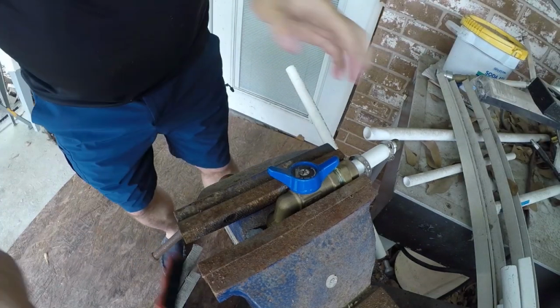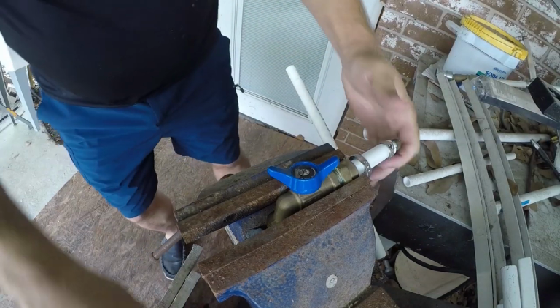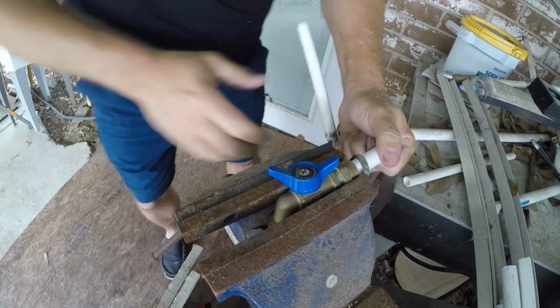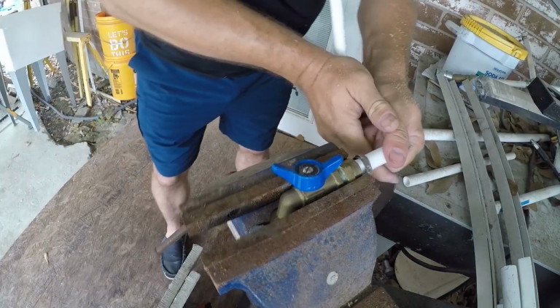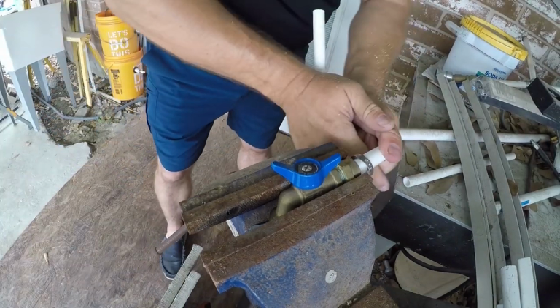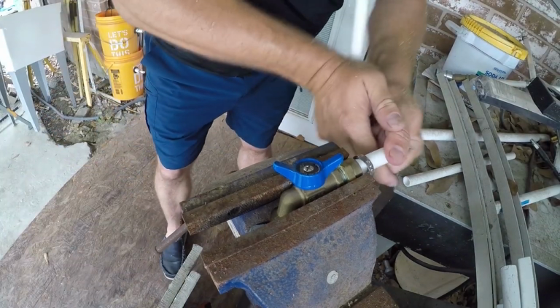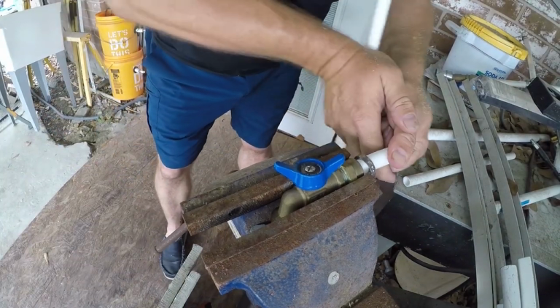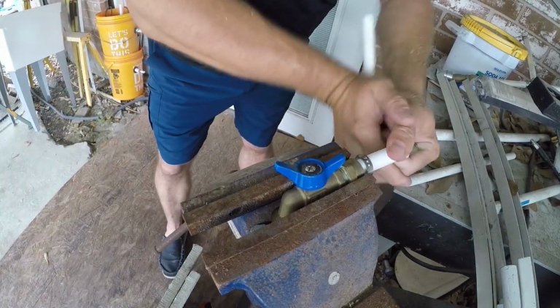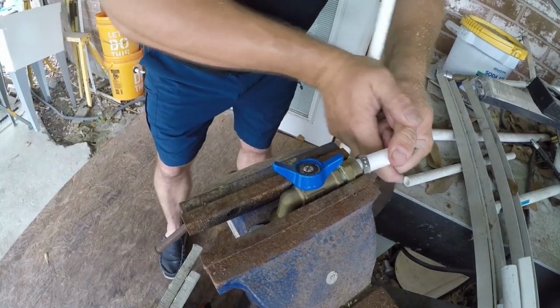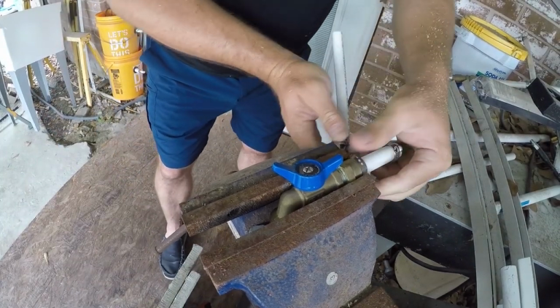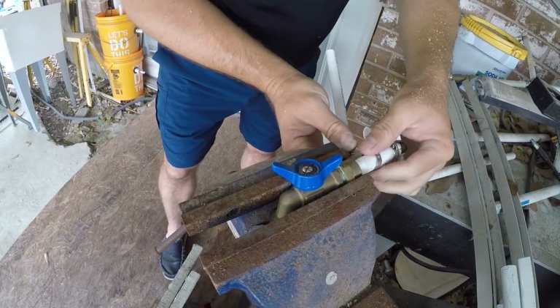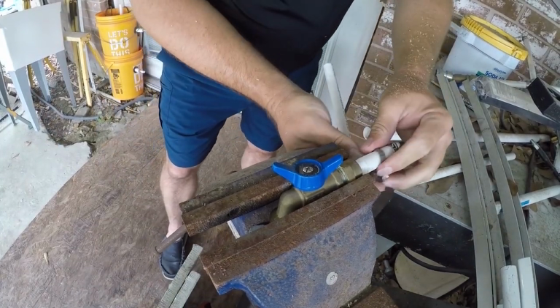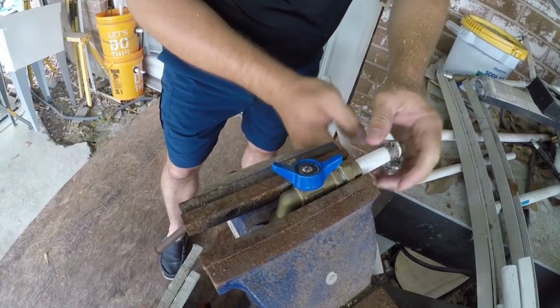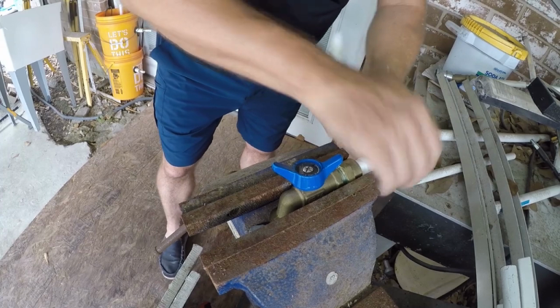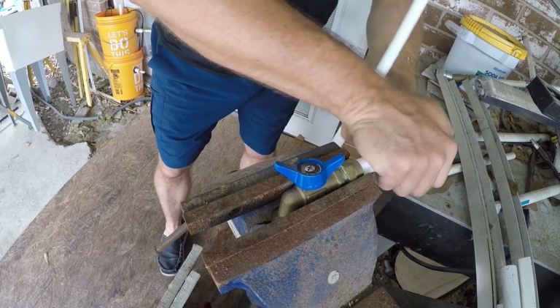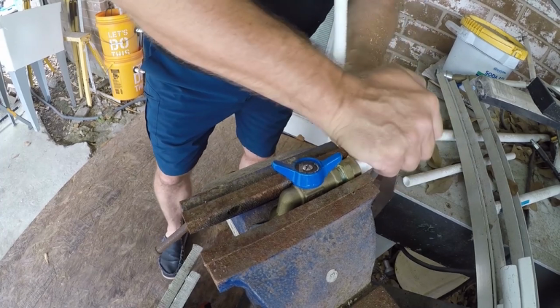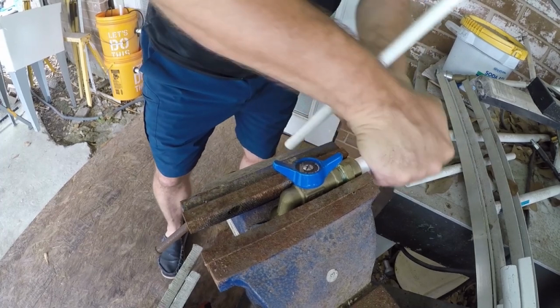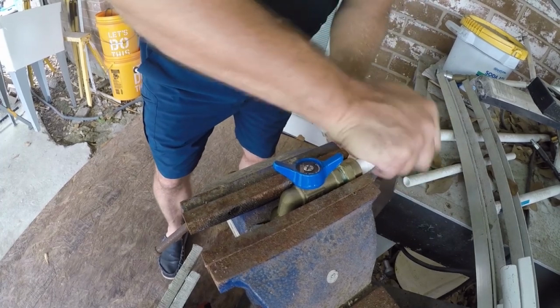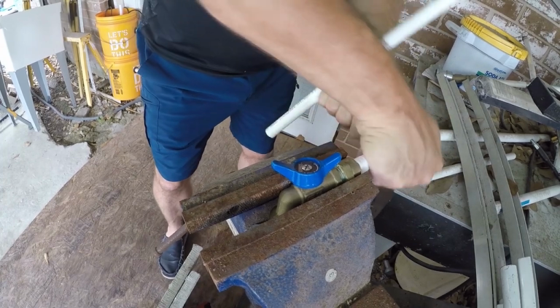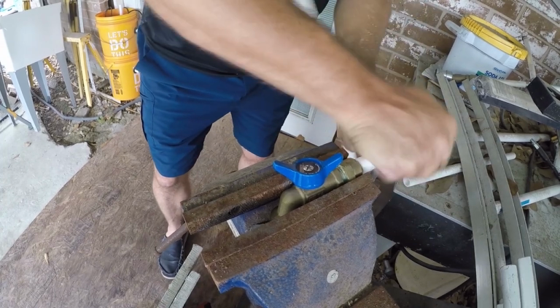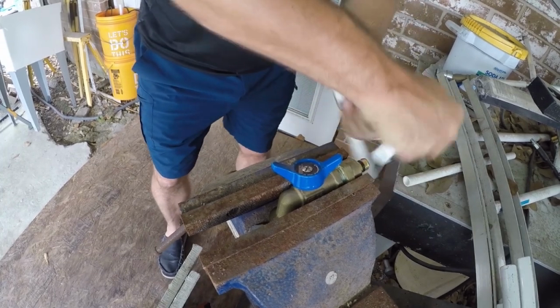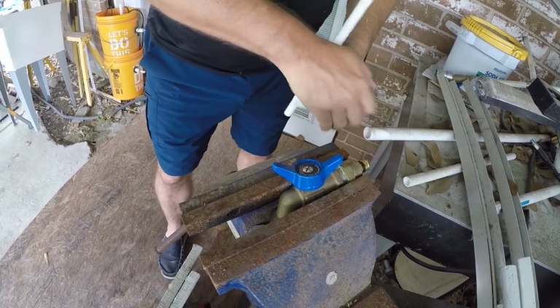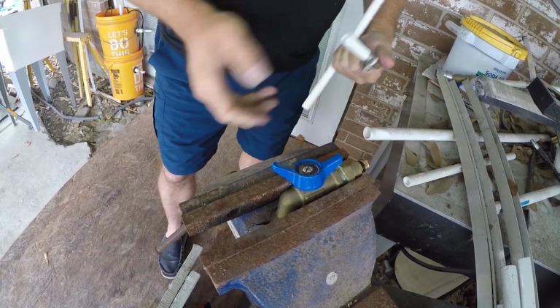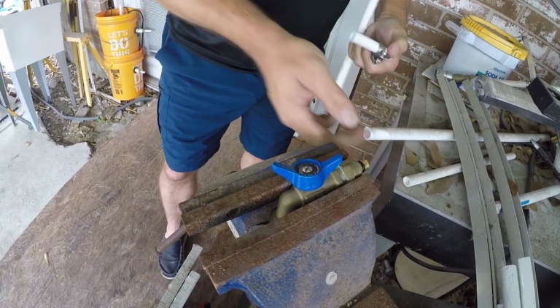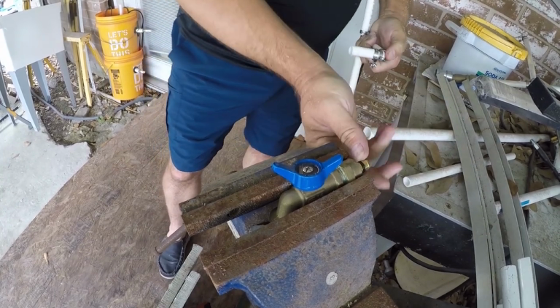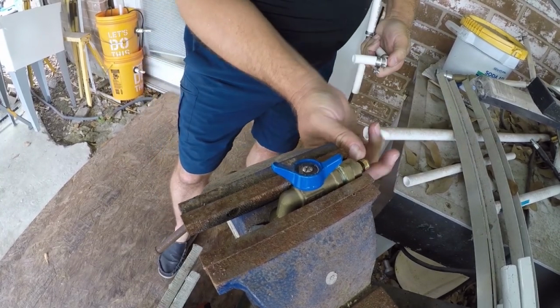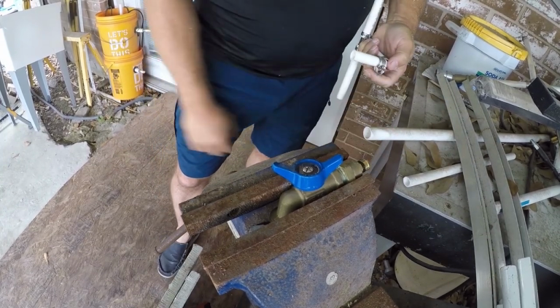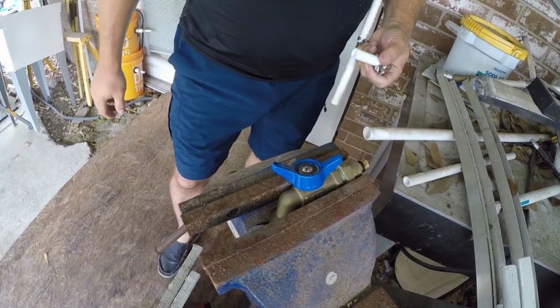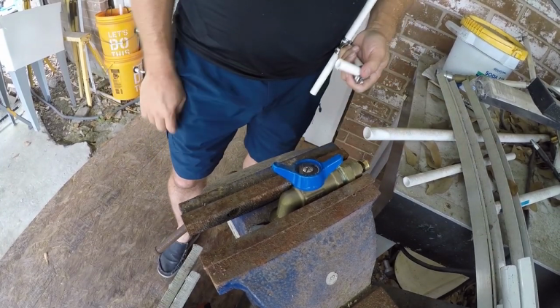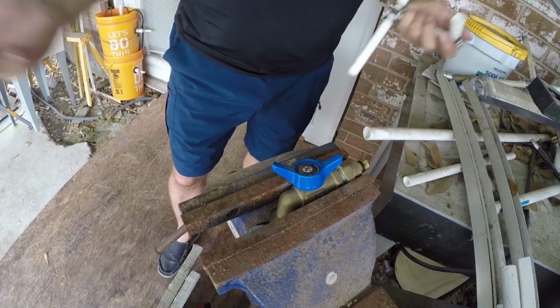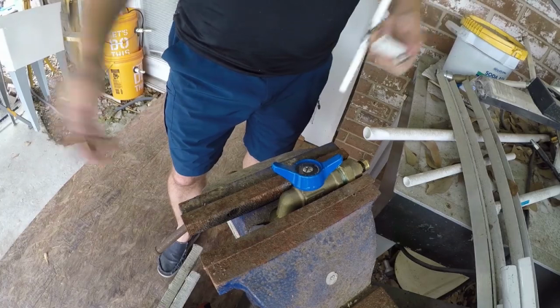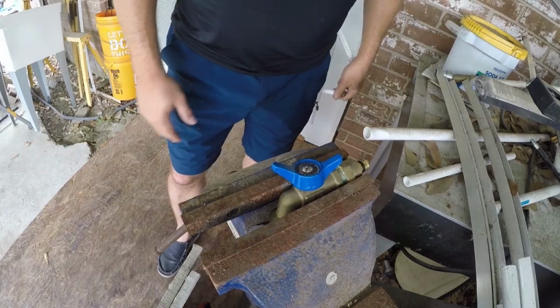That's simple, it's easy, and it's safe. And there is your fitting, ready to be reused.